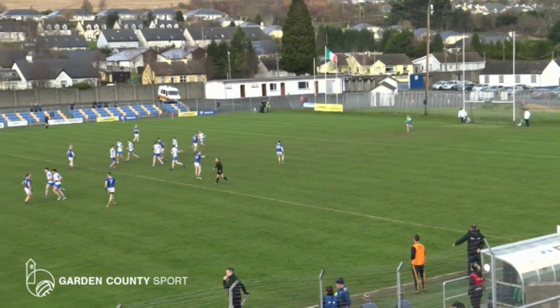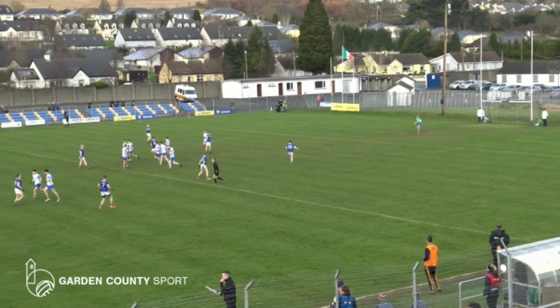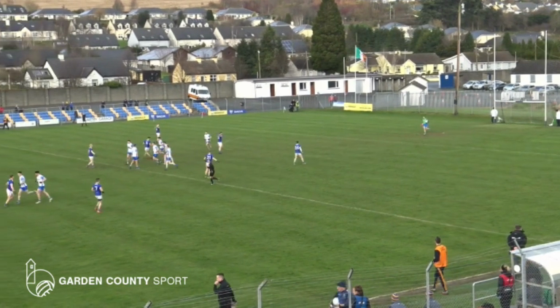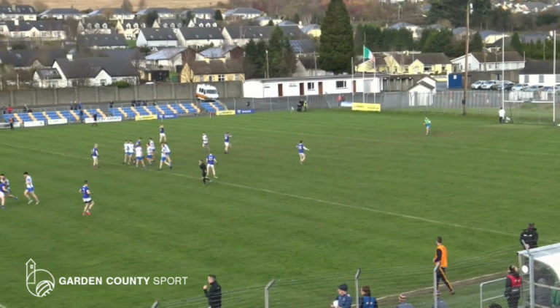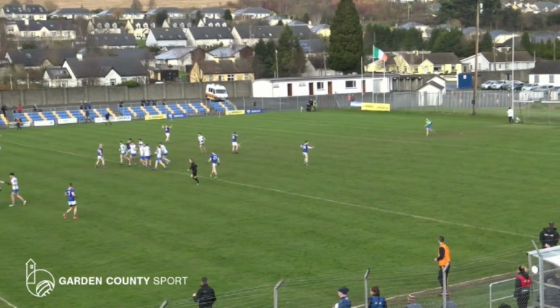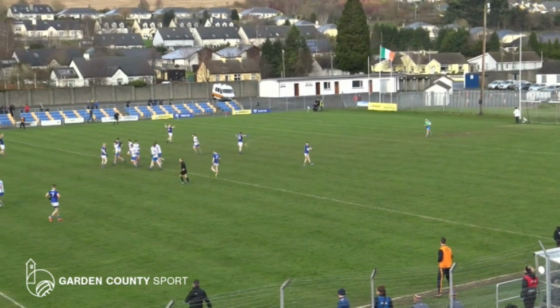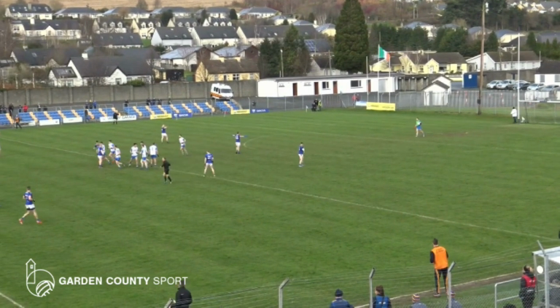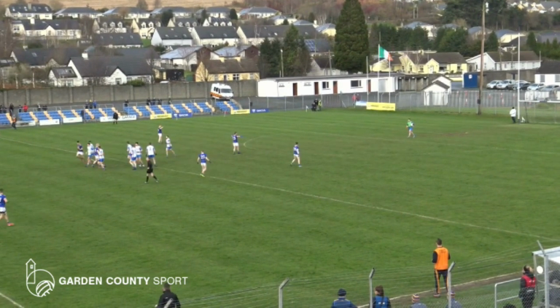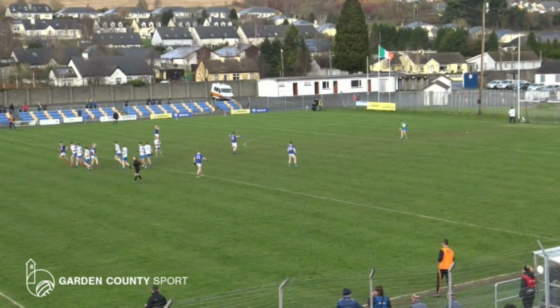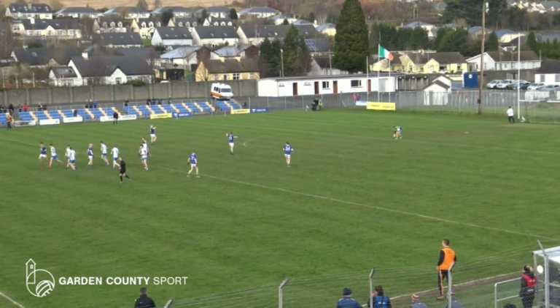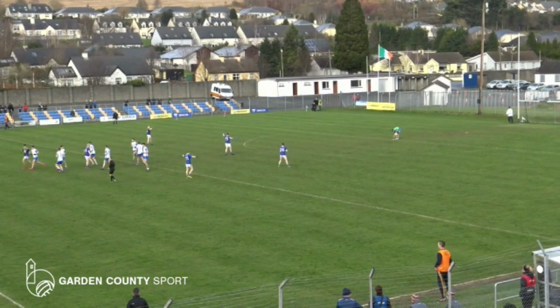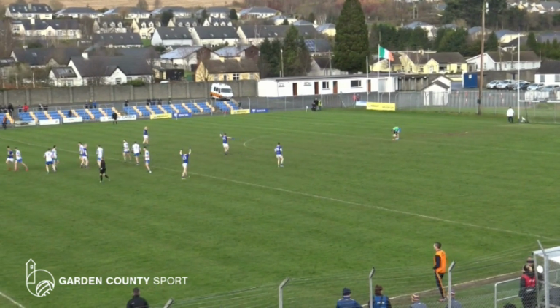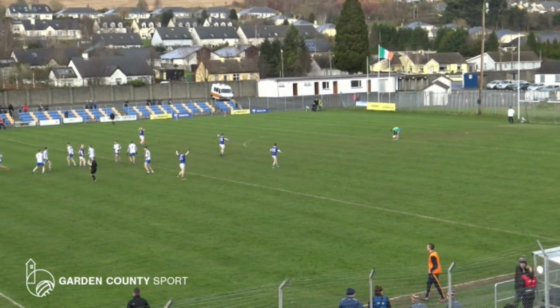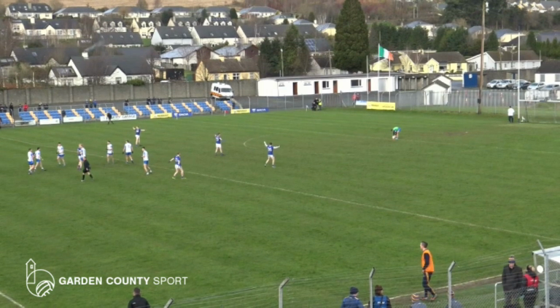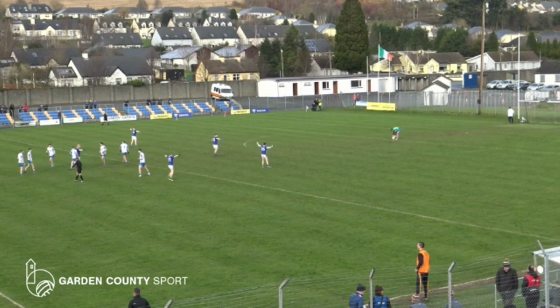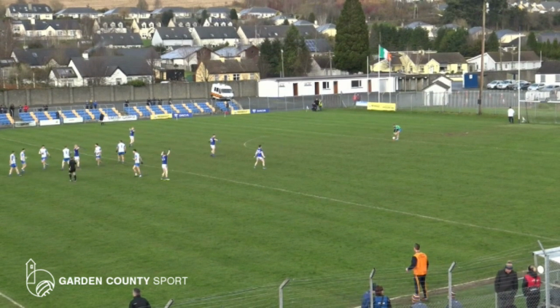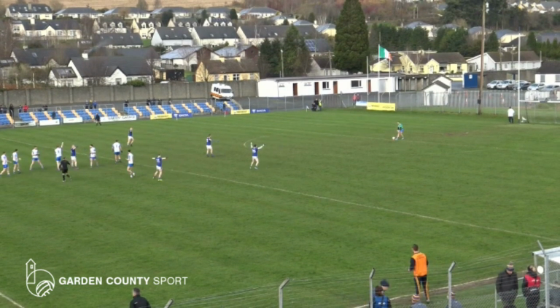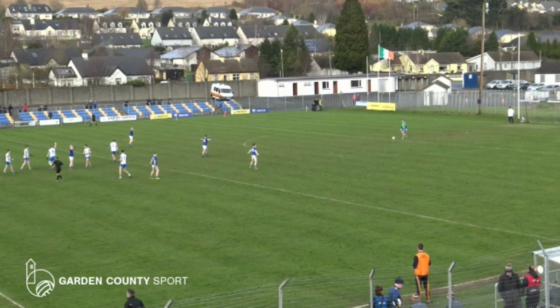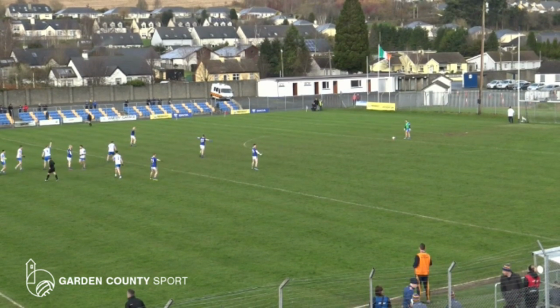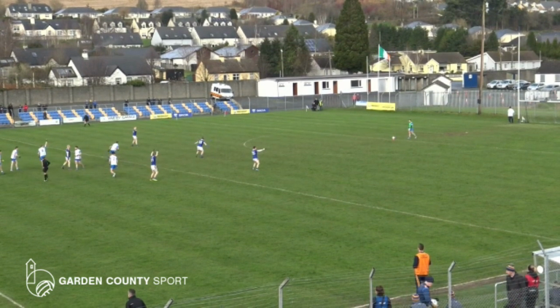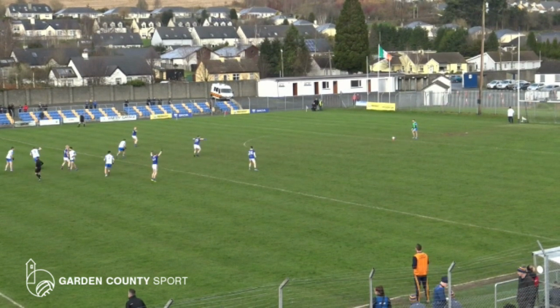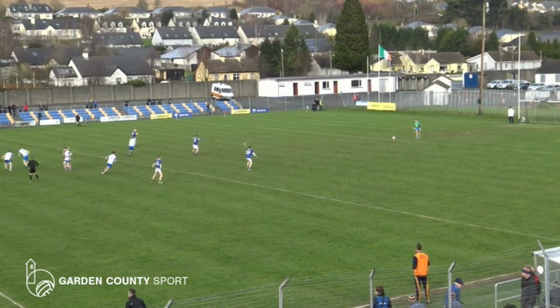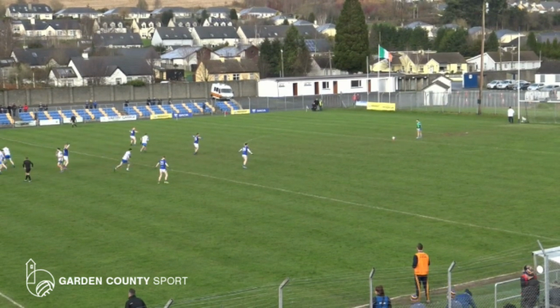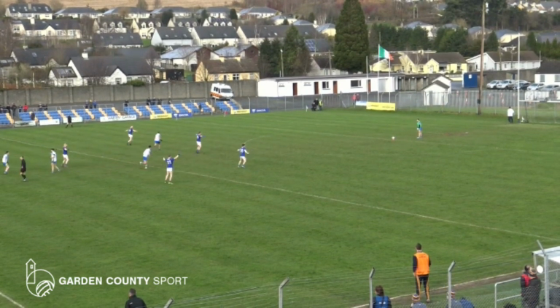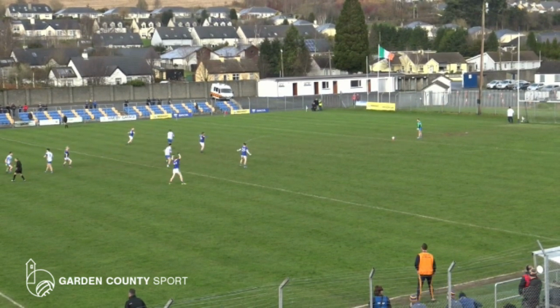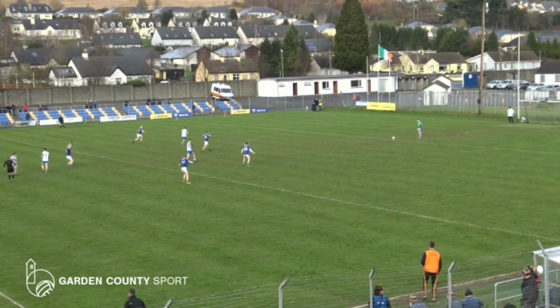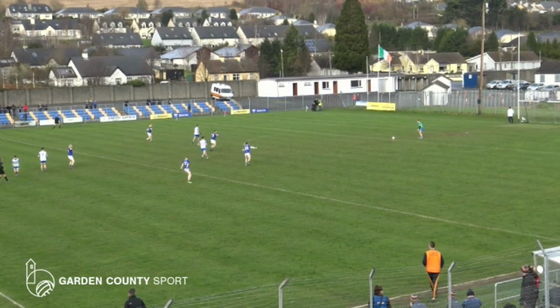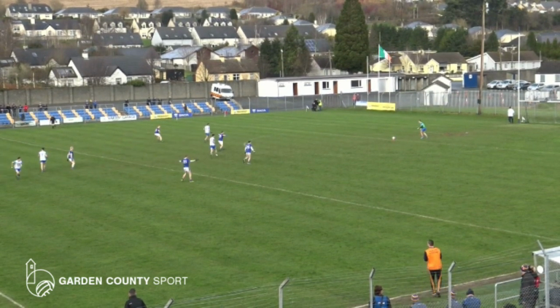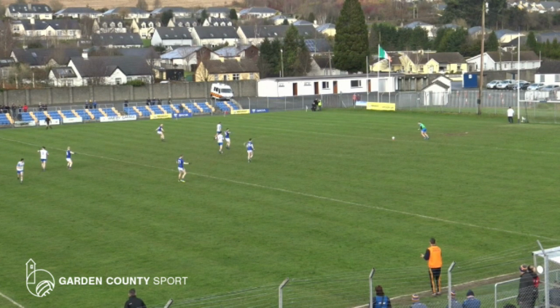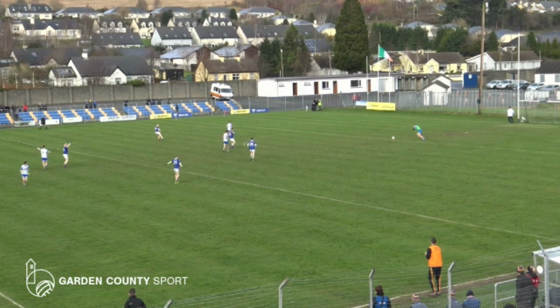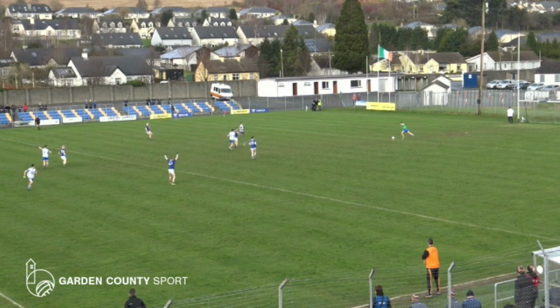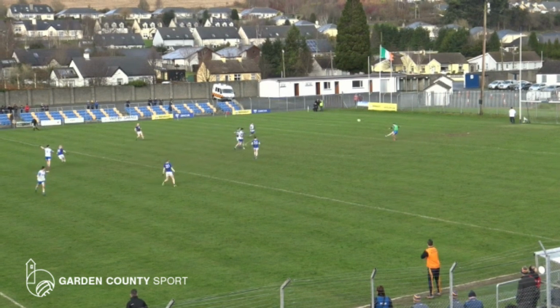Conor Byrne just a little run off his man, gets it, turns, goes towards the goal. And Dean Healy then was the man turning back to give the ball off to him. Great score. Again, the keeper will kick this one out.